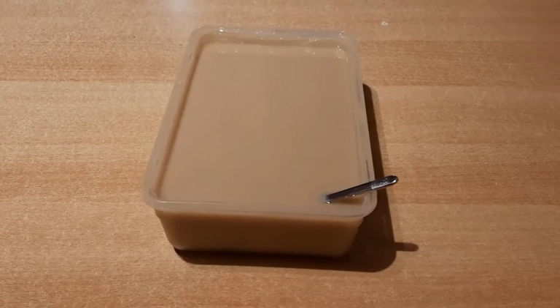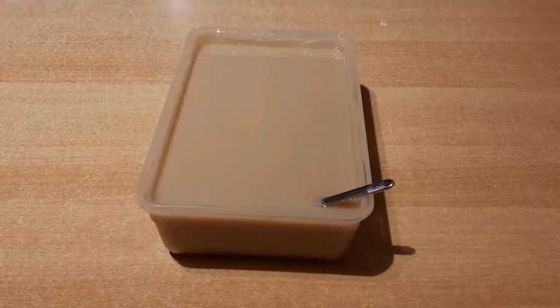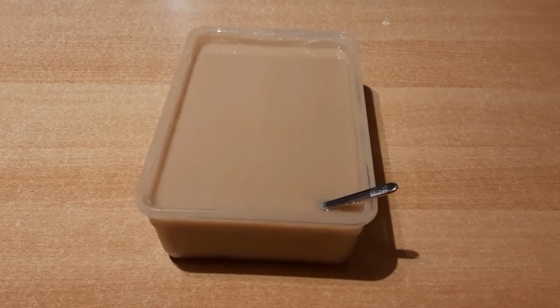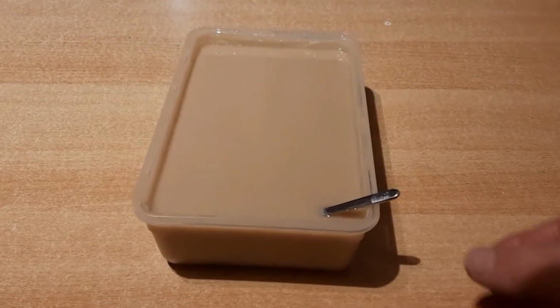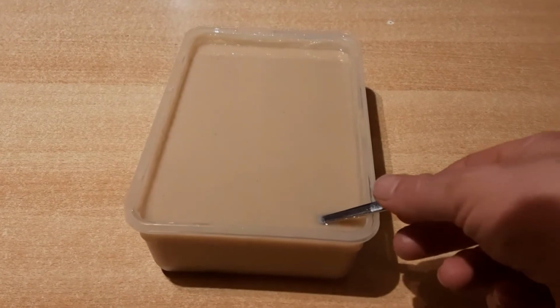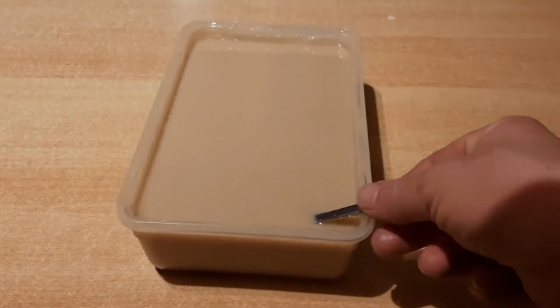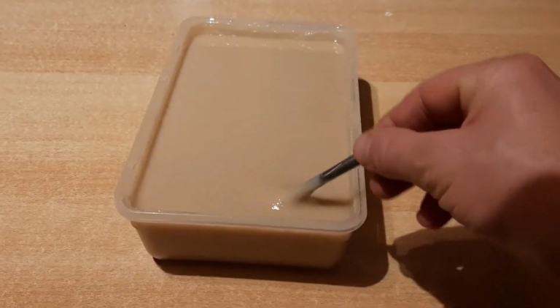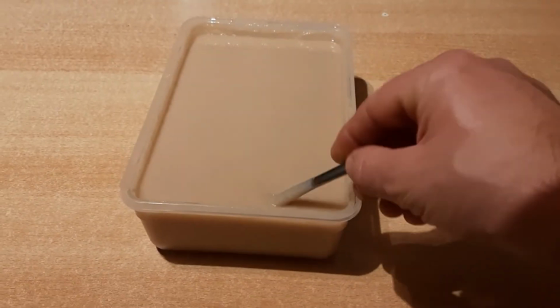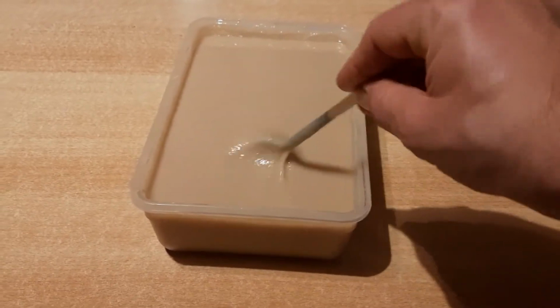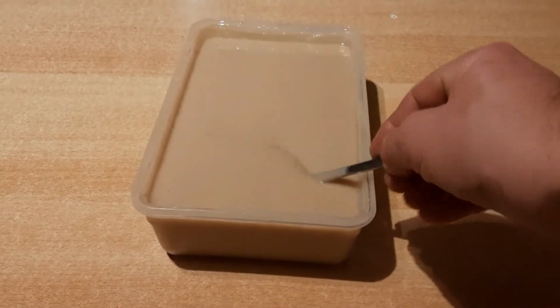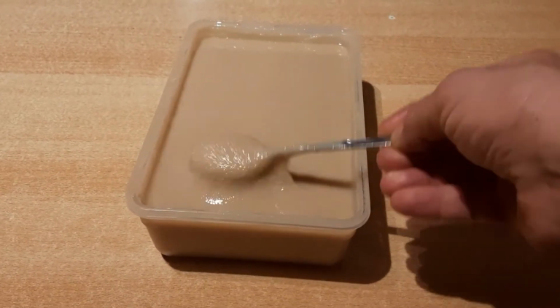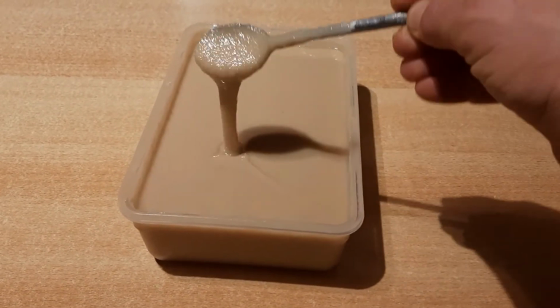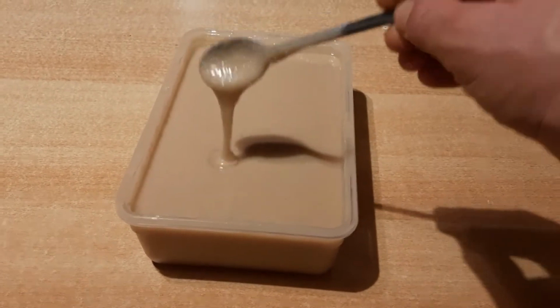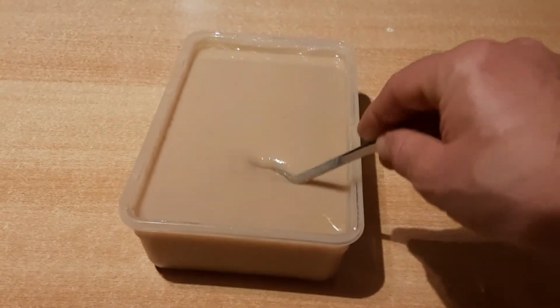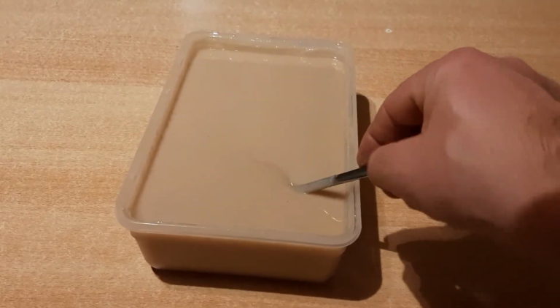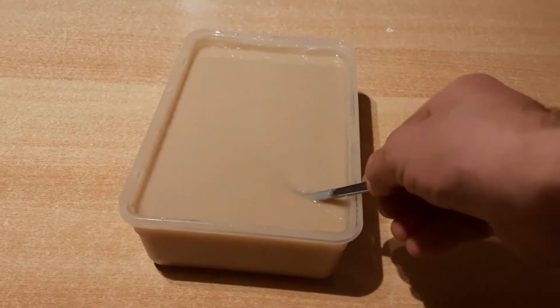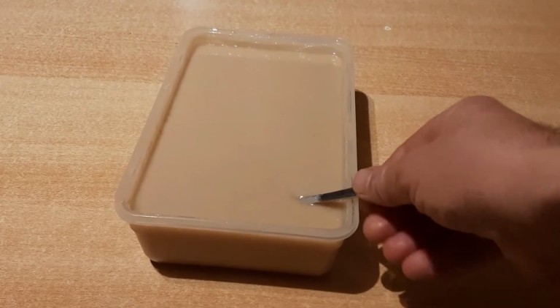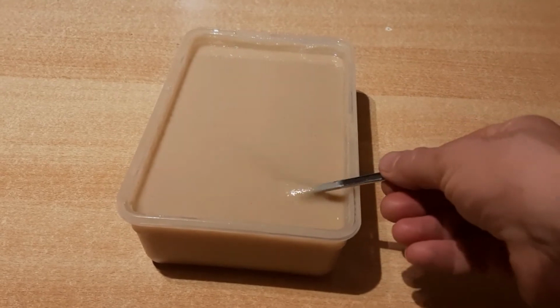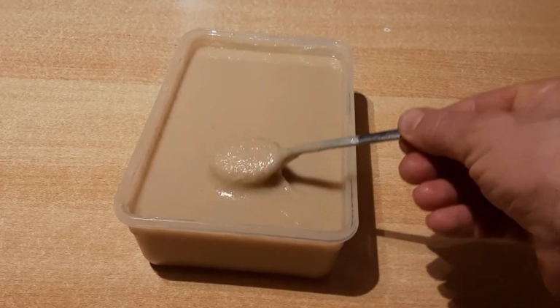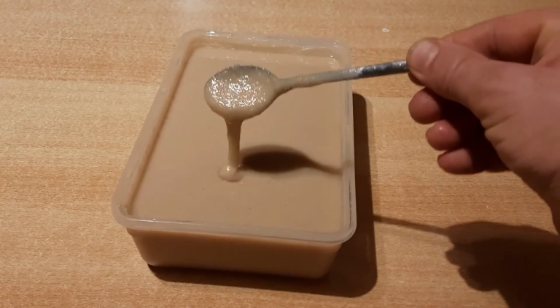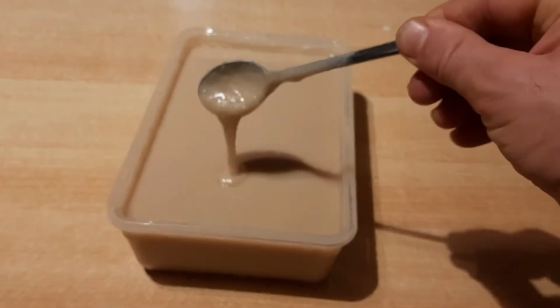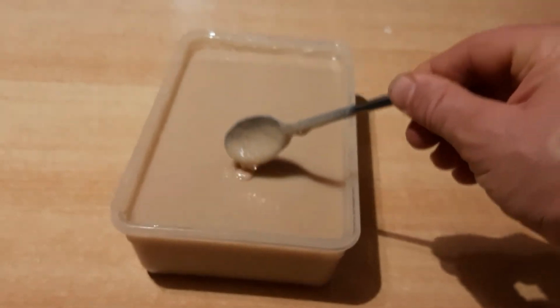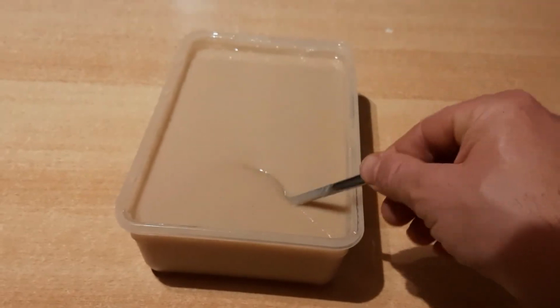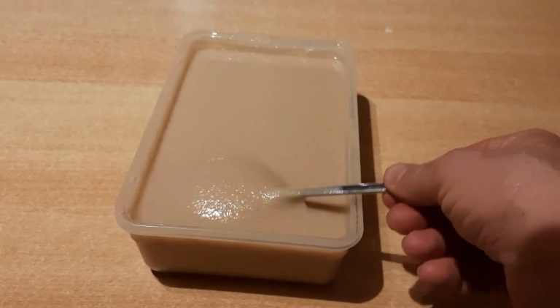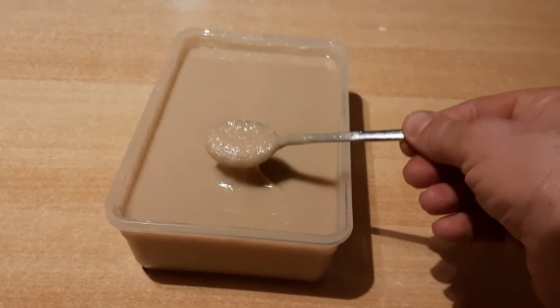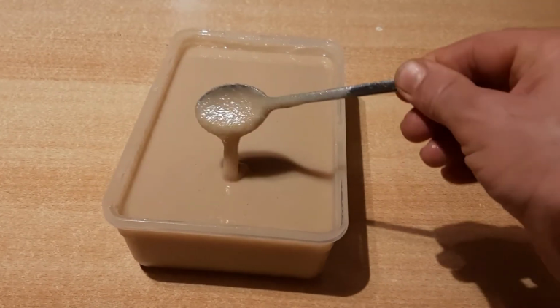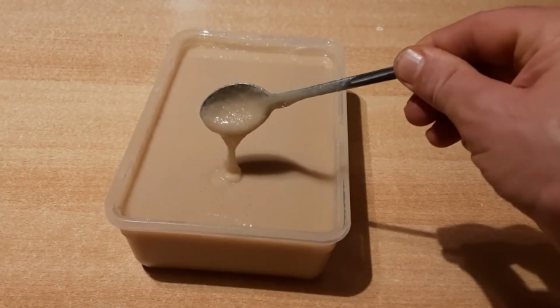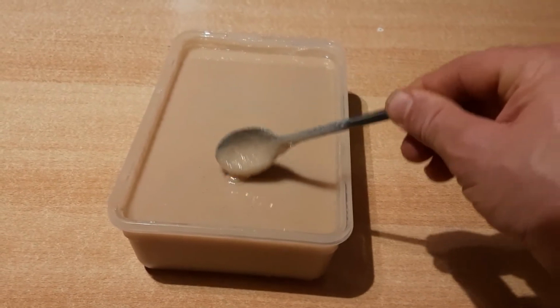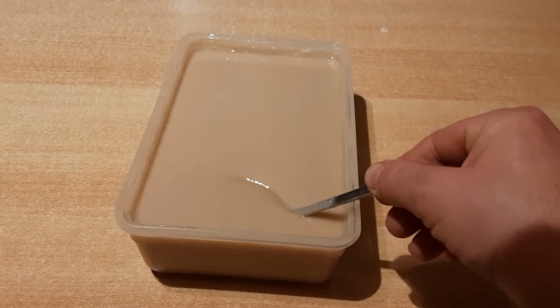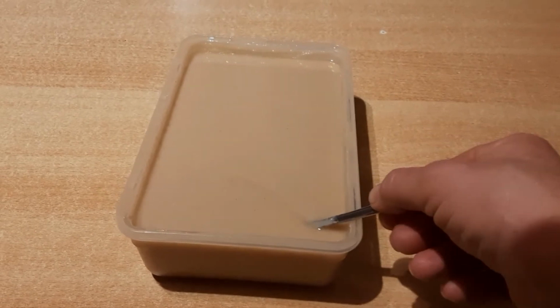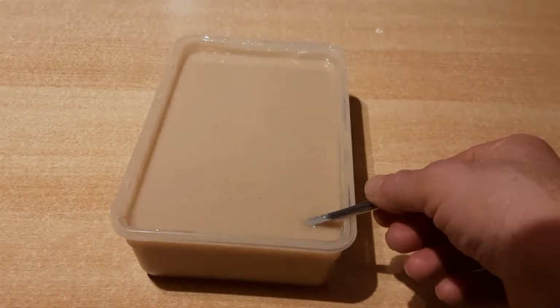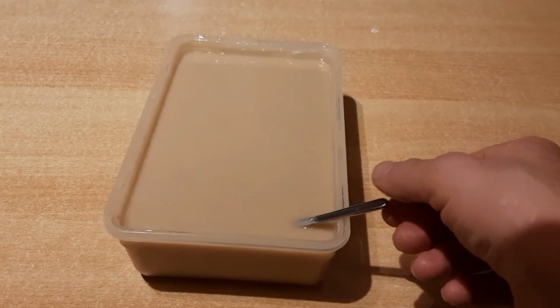This is our tahini — the smell, the taste, excellent. It is healthy and cheaper. Thanks for watching.